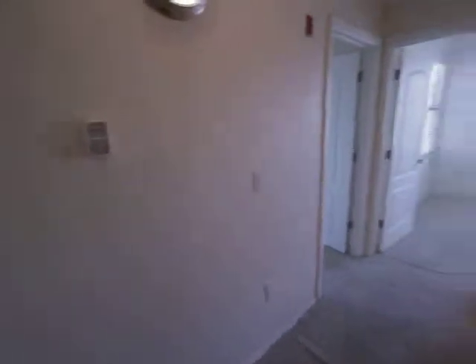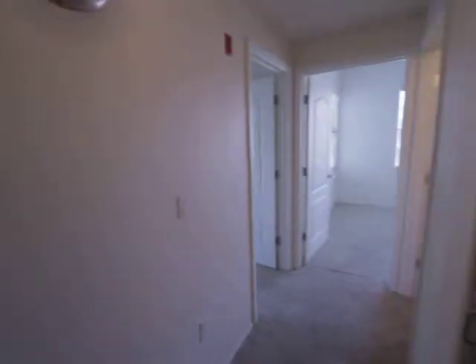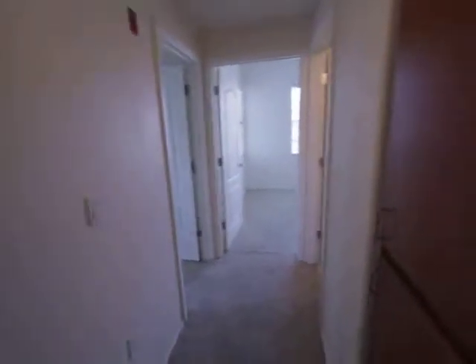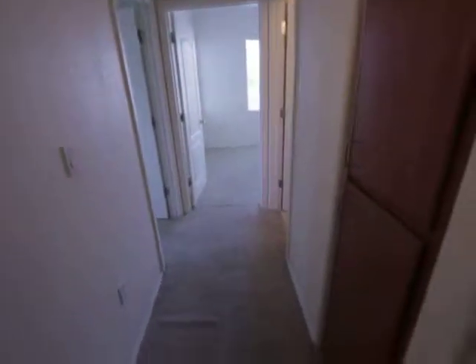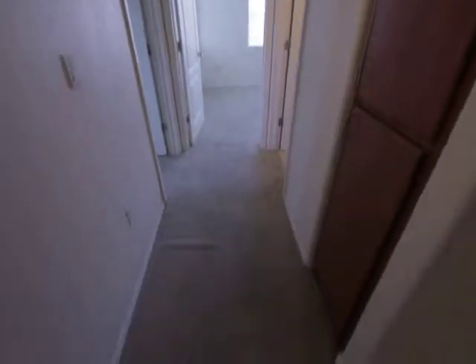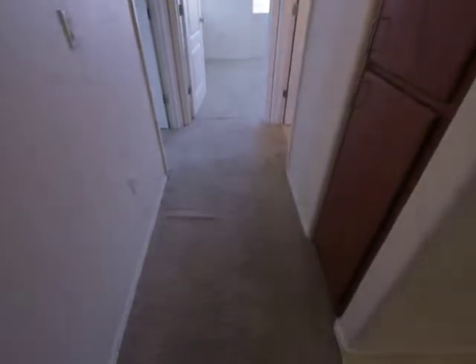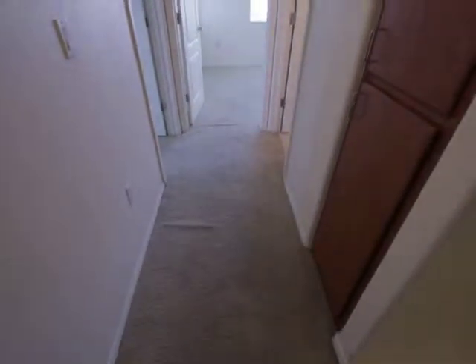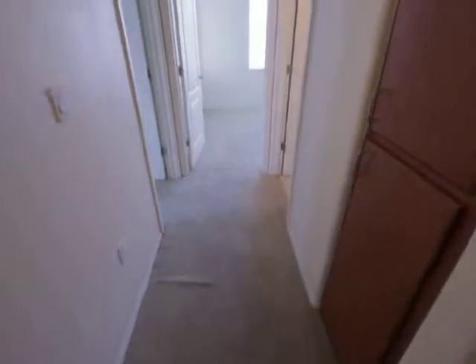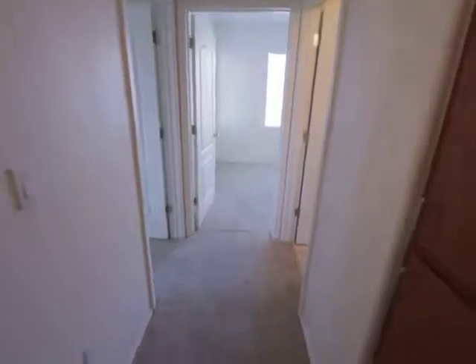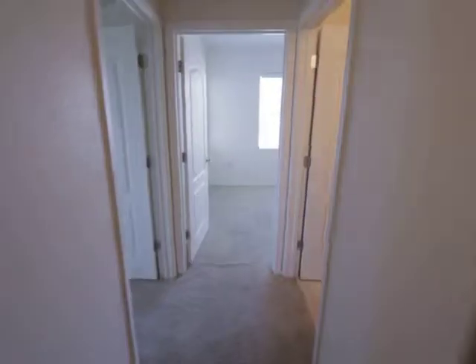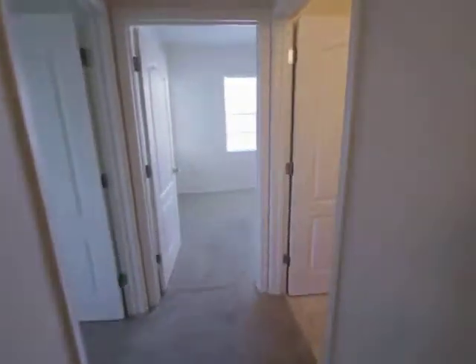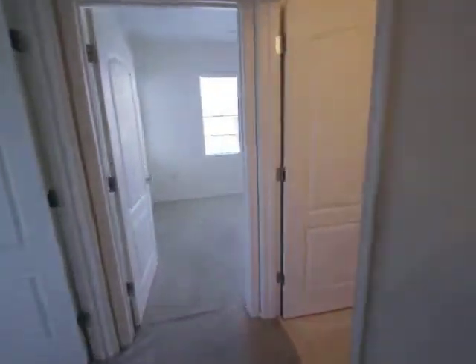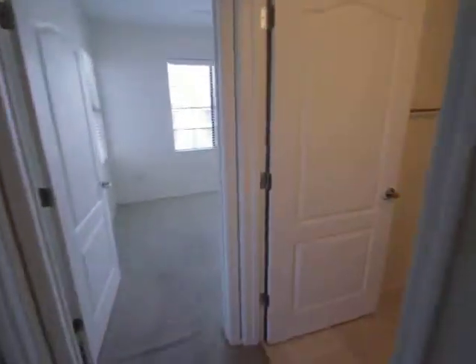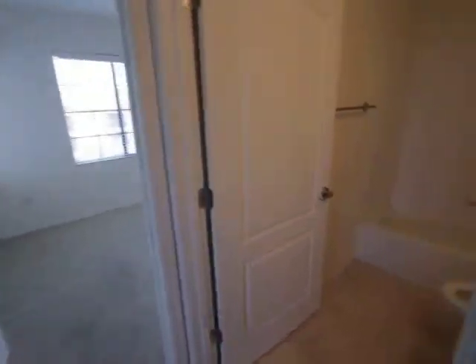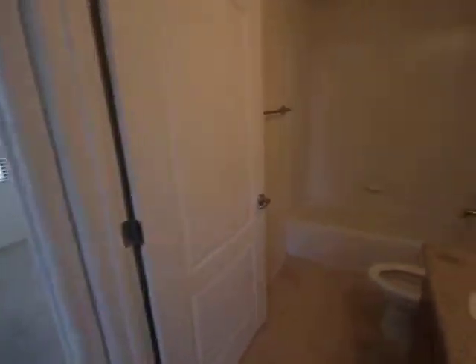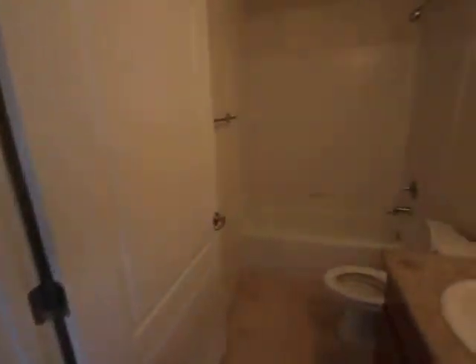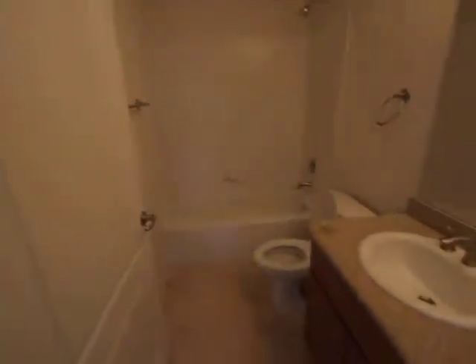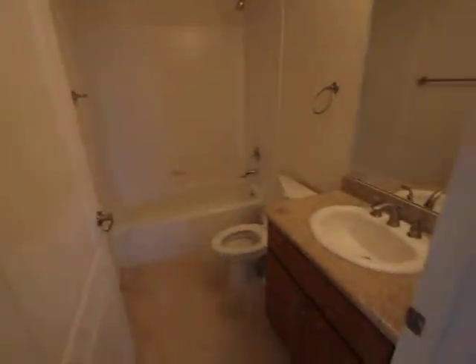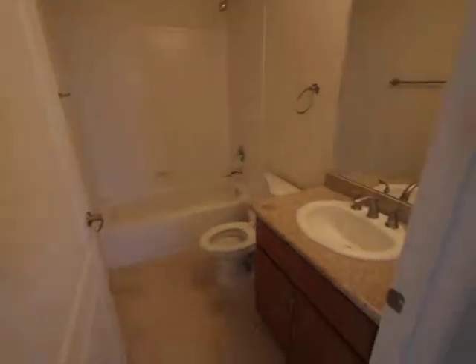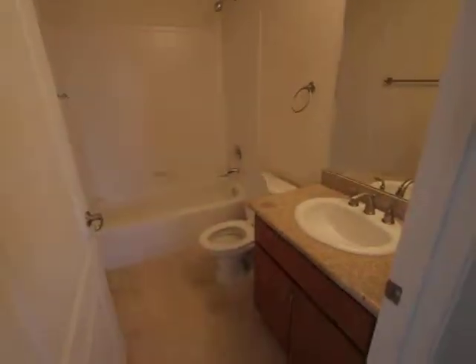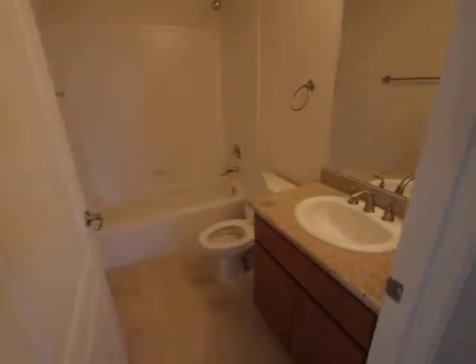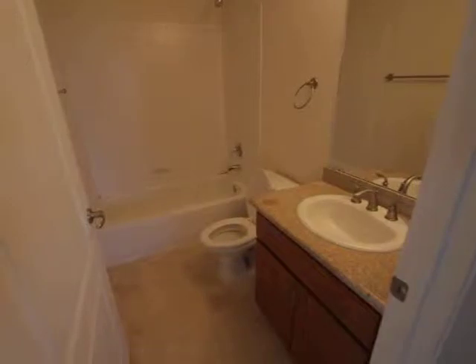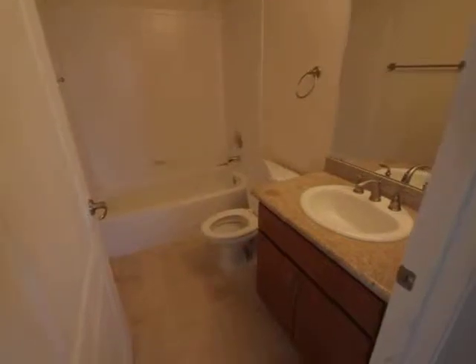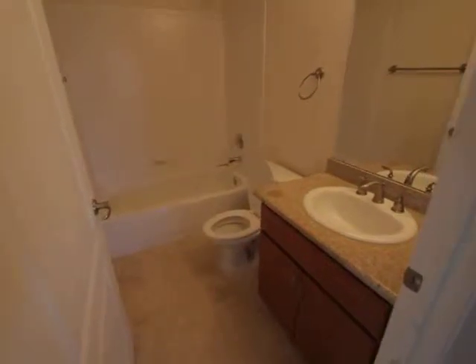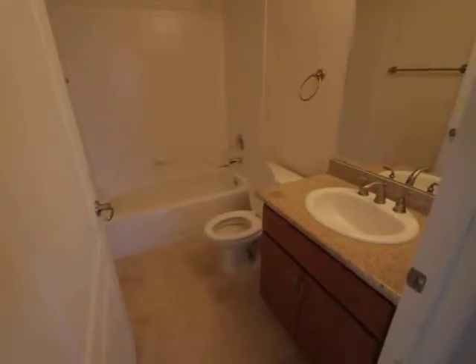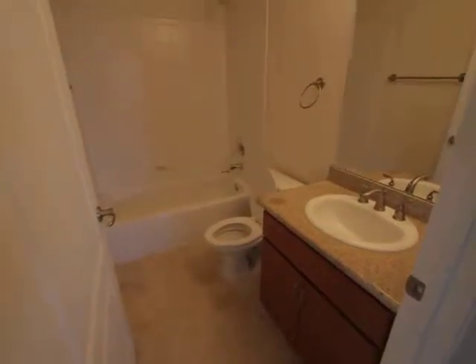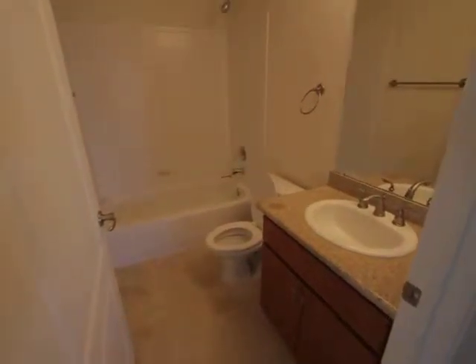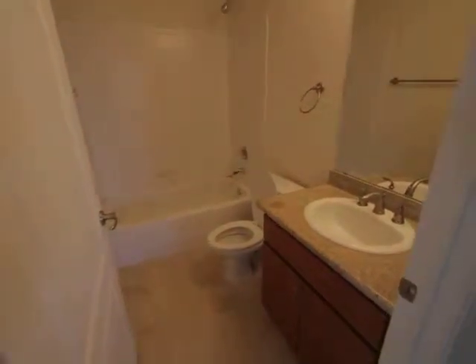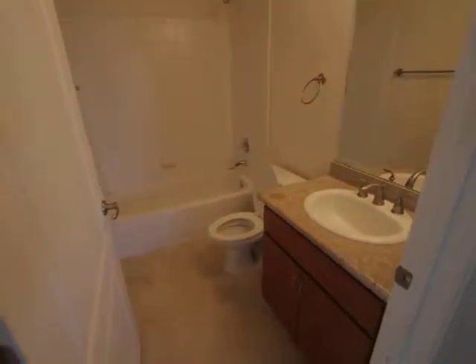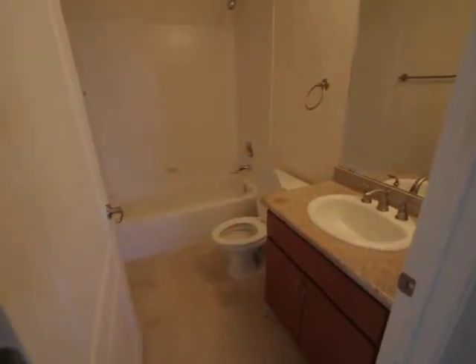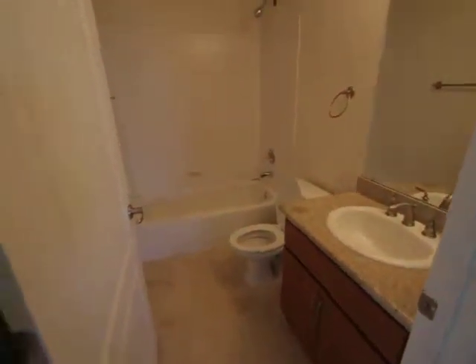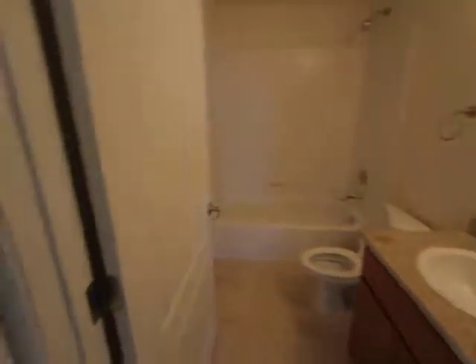Going down the main hallway, the carpet has been stretched out and will be getting replaced. Bathroom number one serves bedroom number two and guests as well — travertine and granite in here.